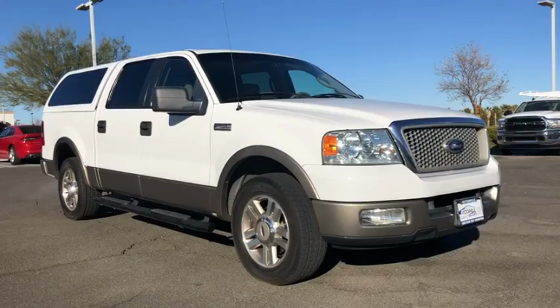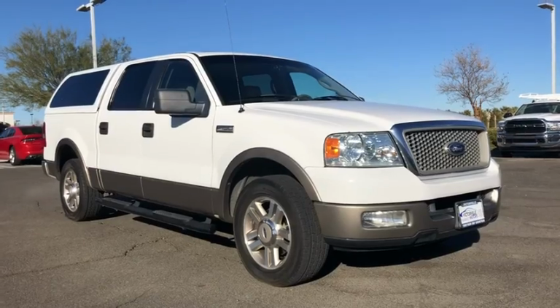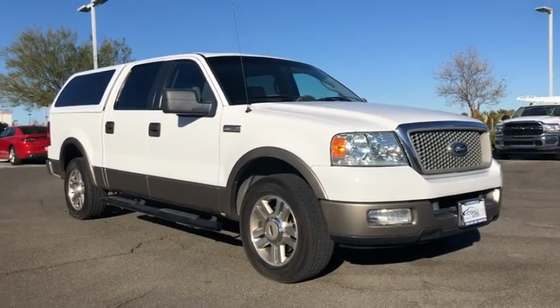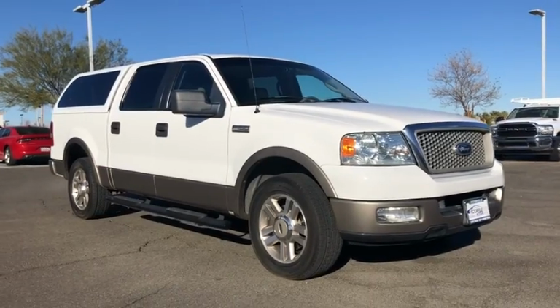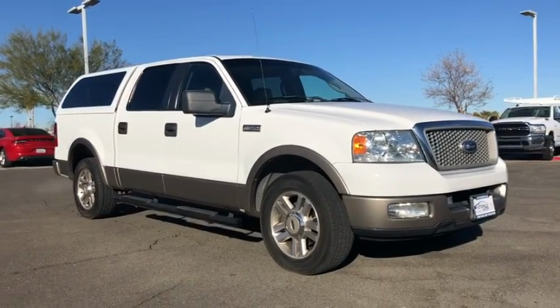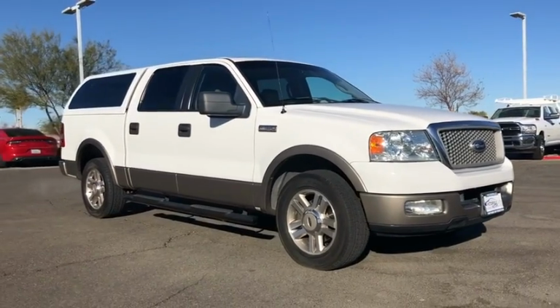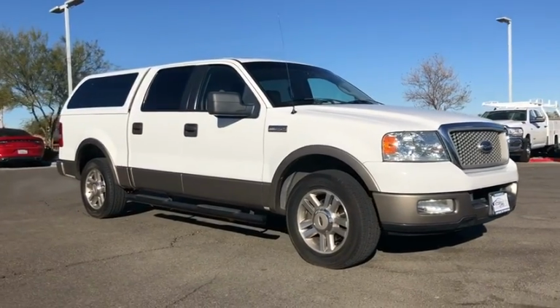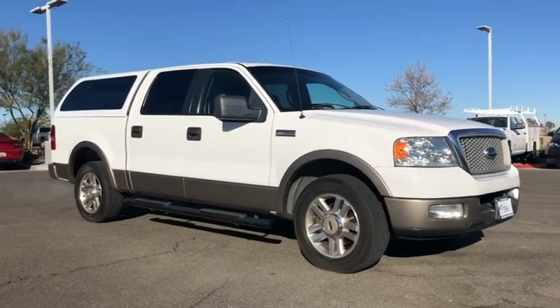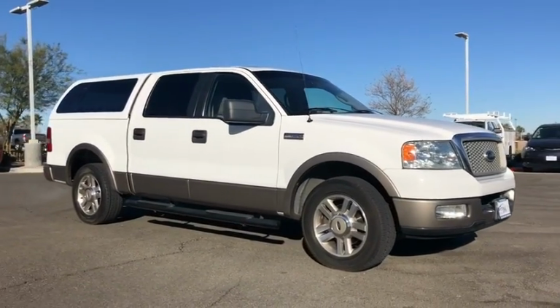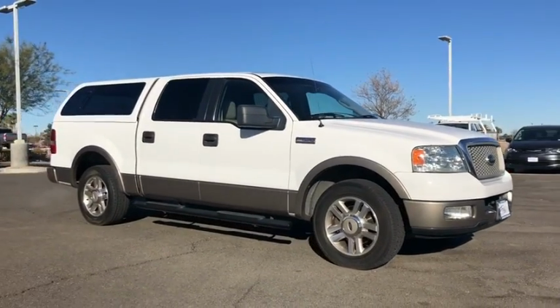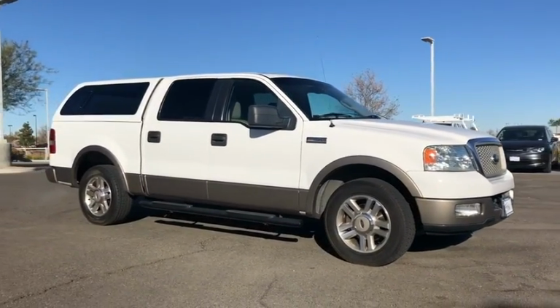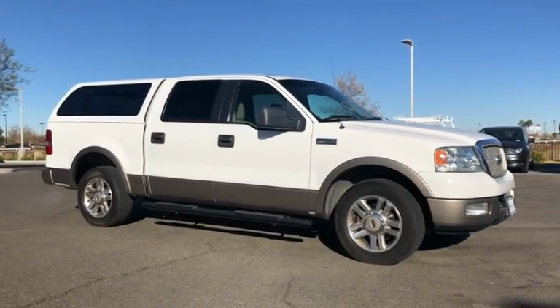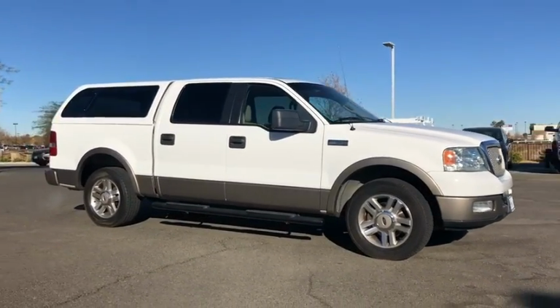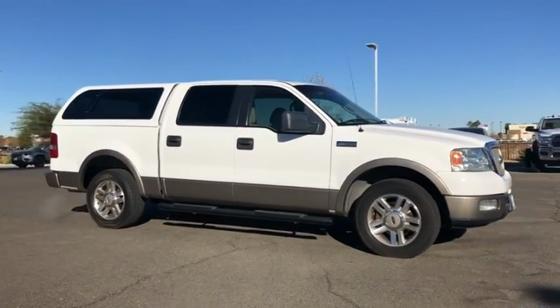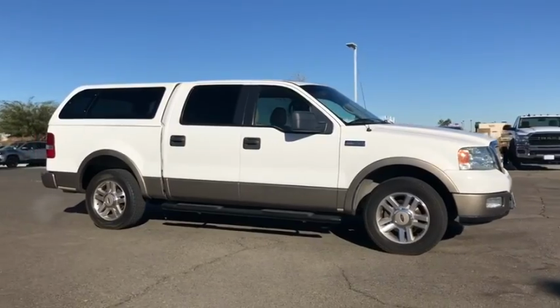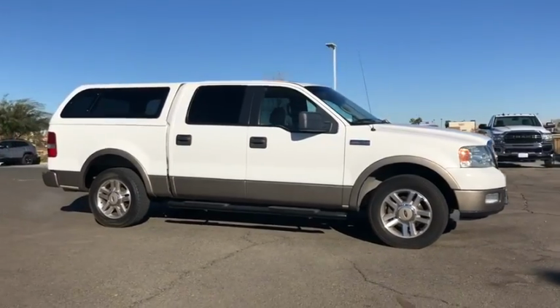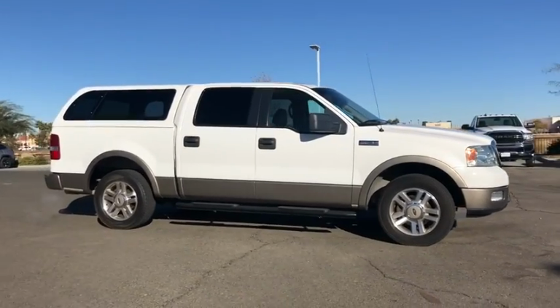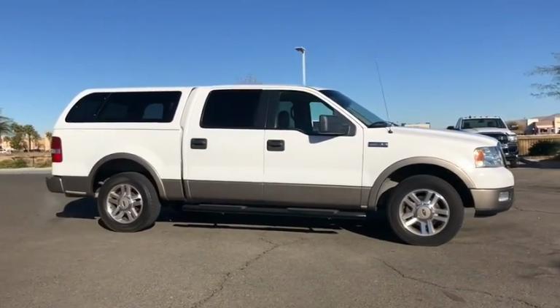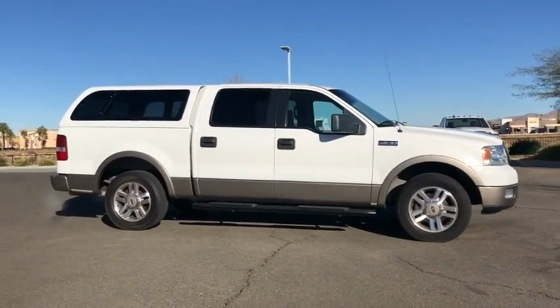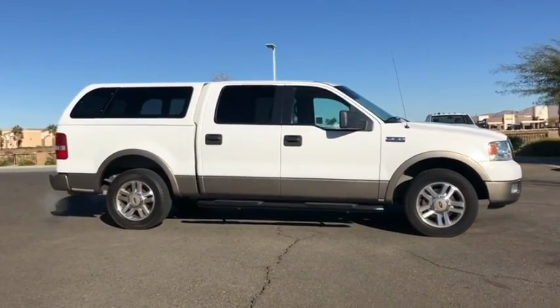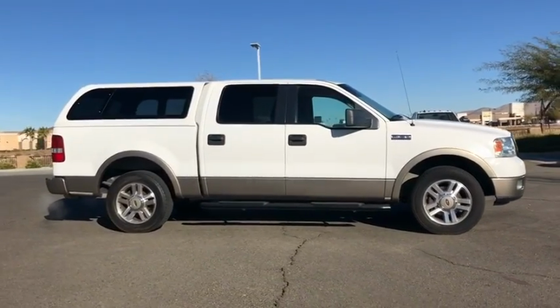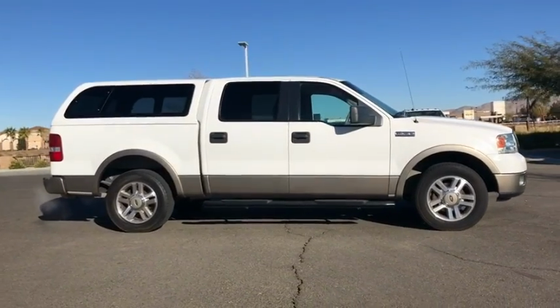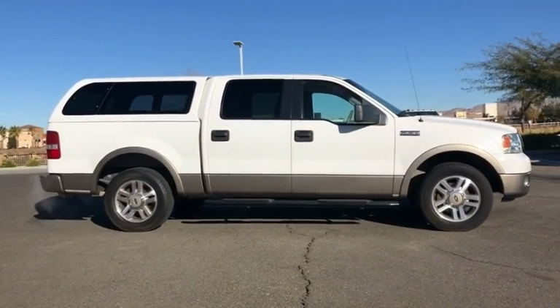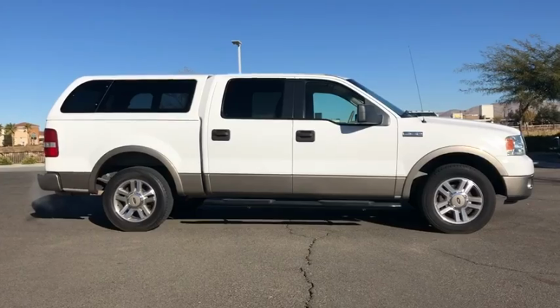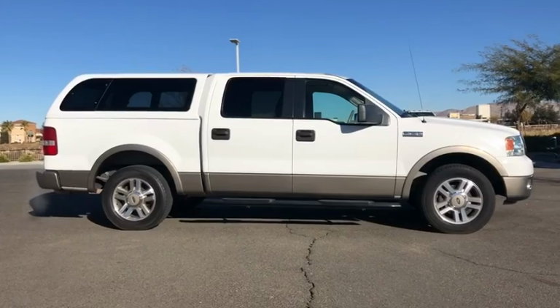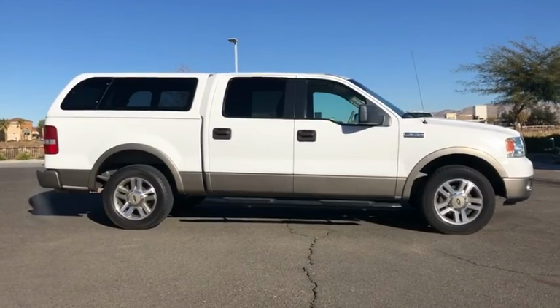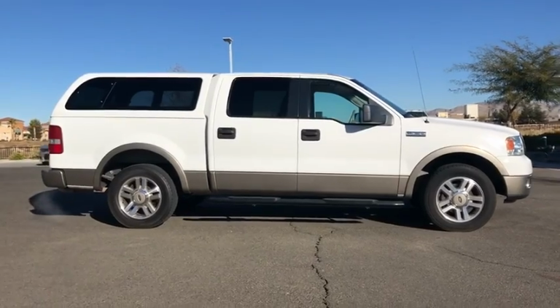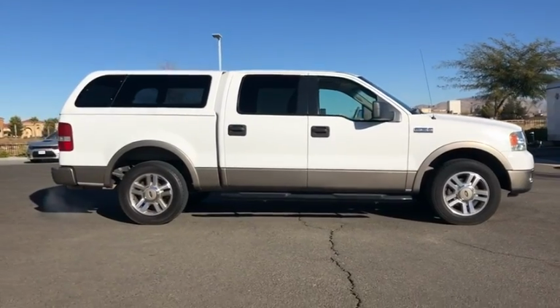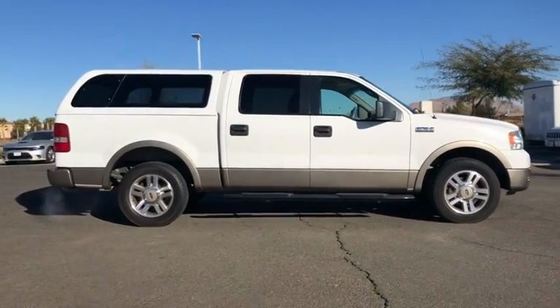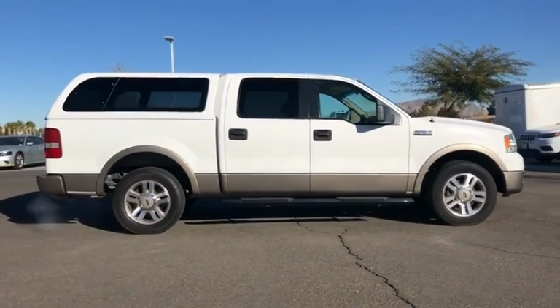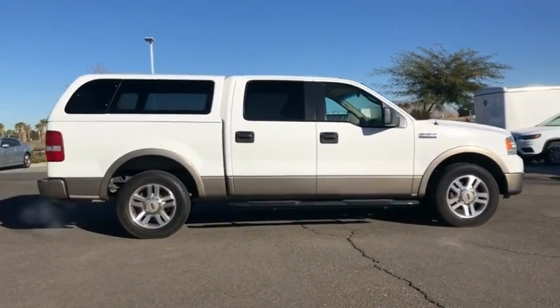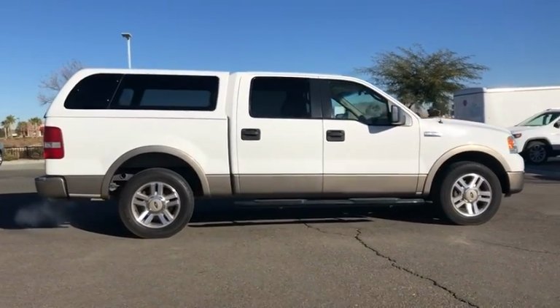Take a ride in the 2005 Ford F-150. A Ford F-150 knows how to handle any situation. It's built to follow orders. No whining.